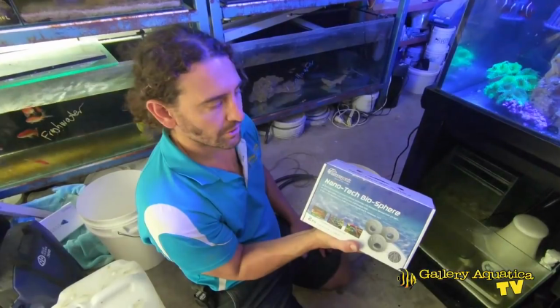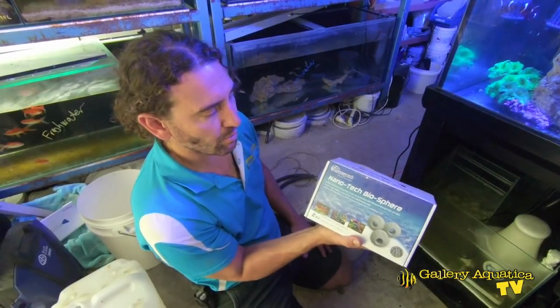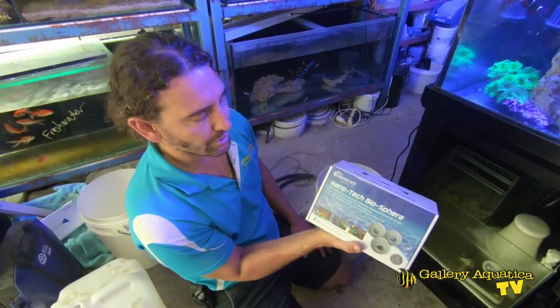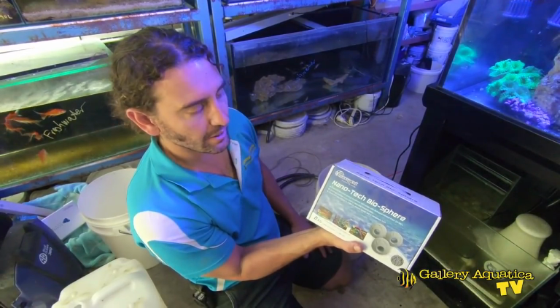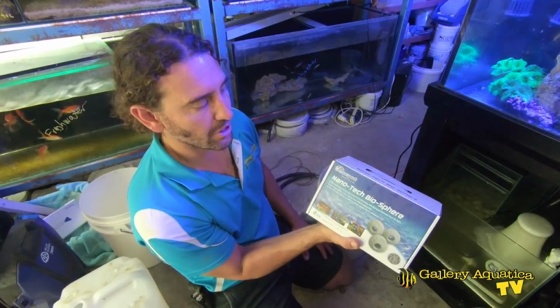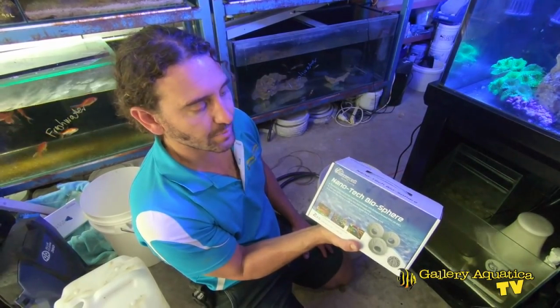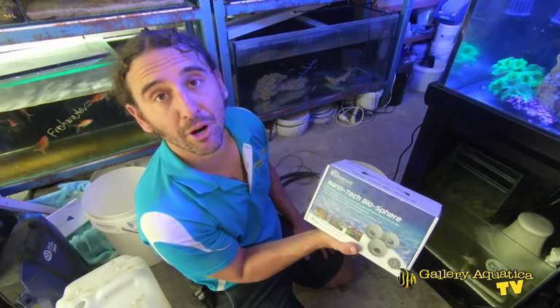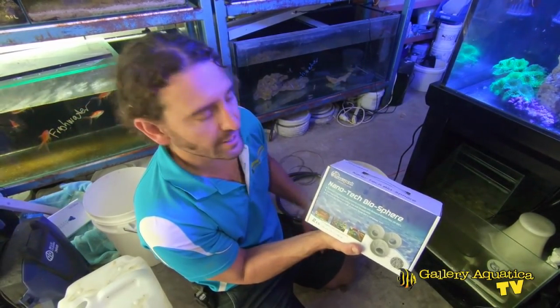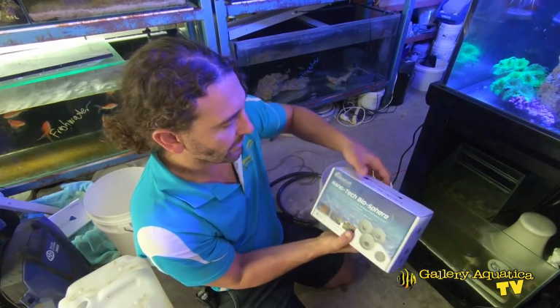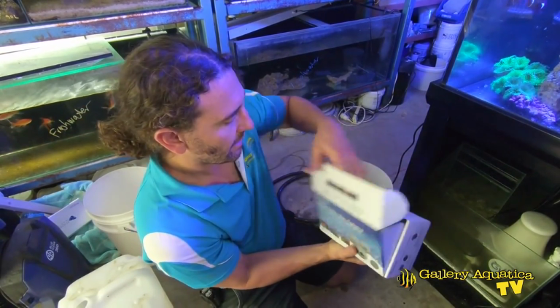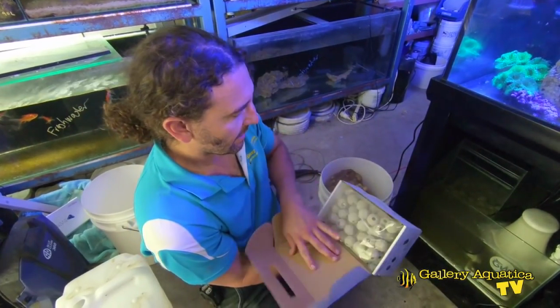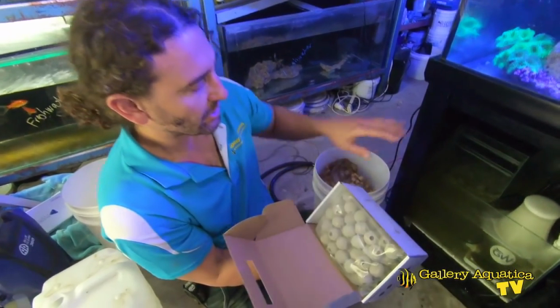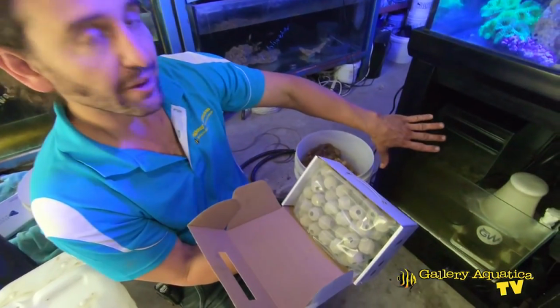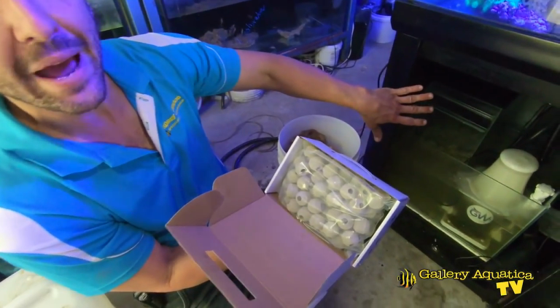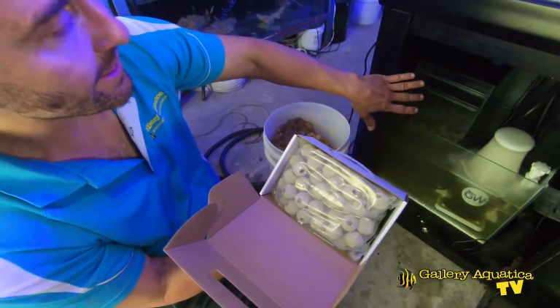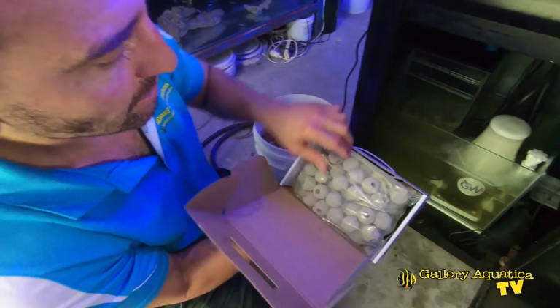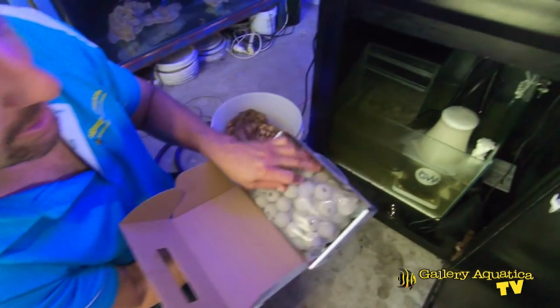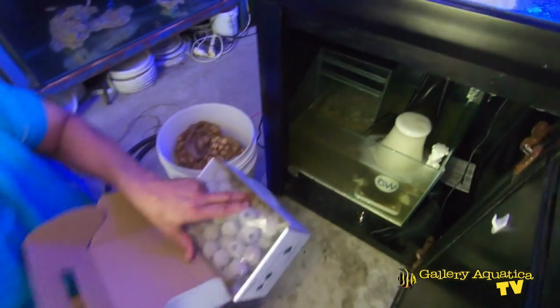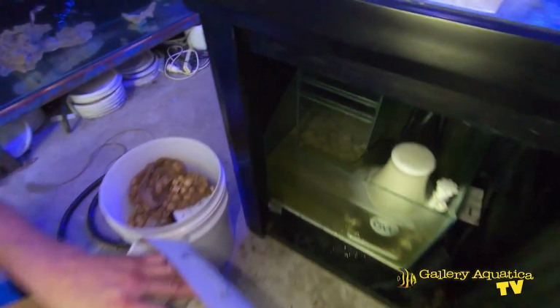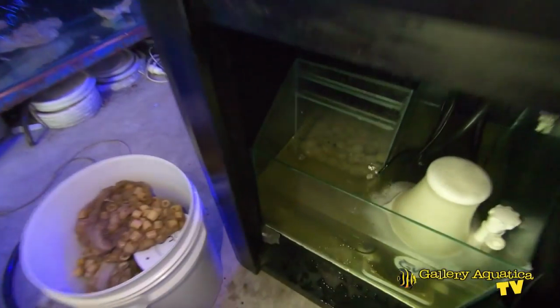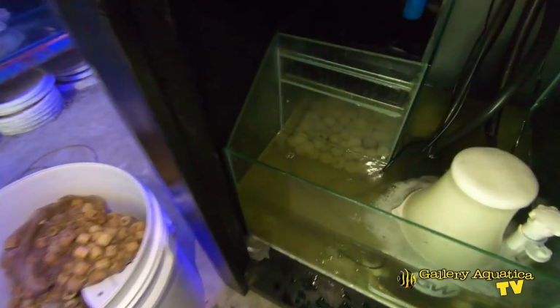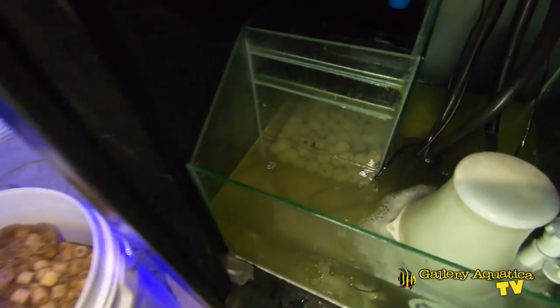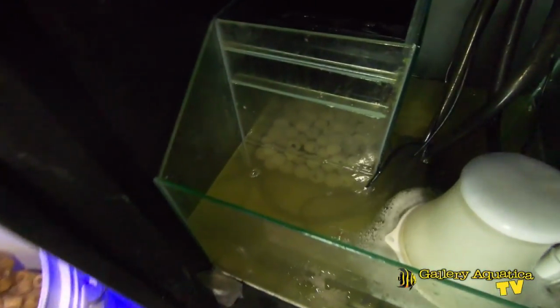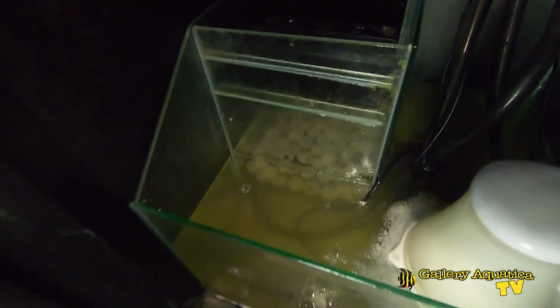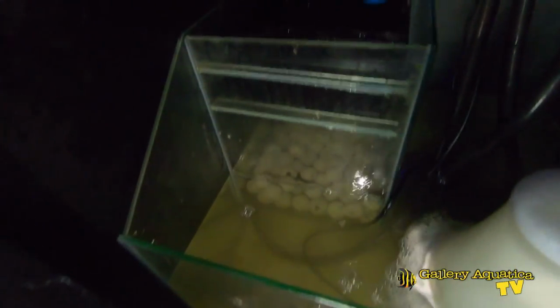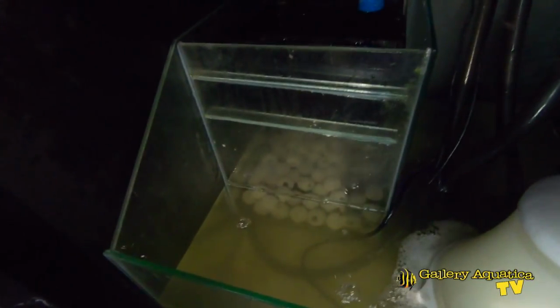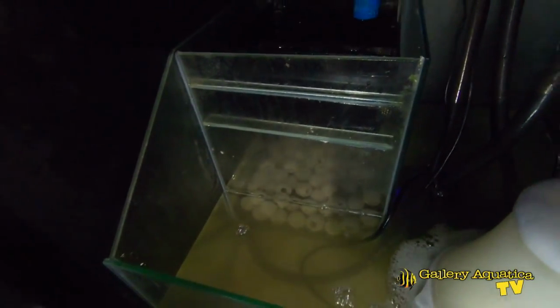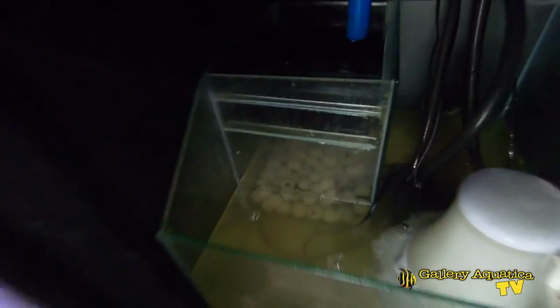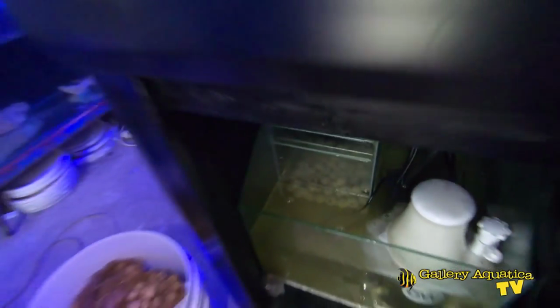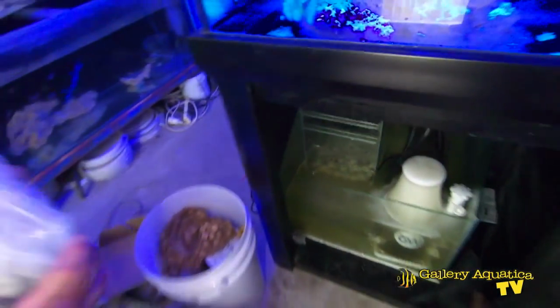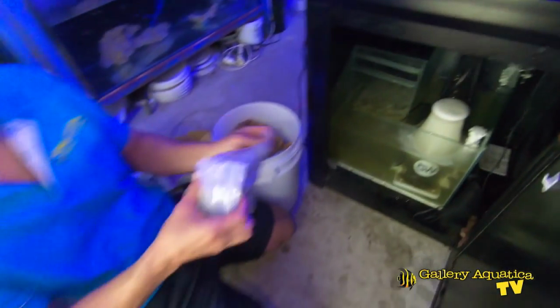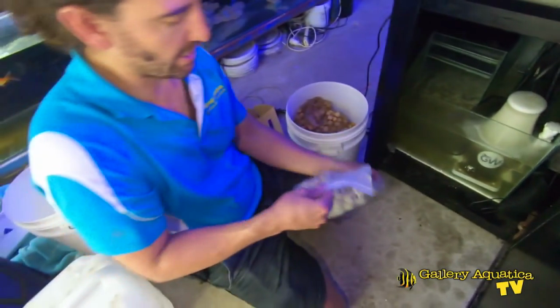So this is what we're using — the Maxspec biospheres. There's already a full packet in there but I'm going to put in some more because we really want to pimp this tank out. Lots of media.